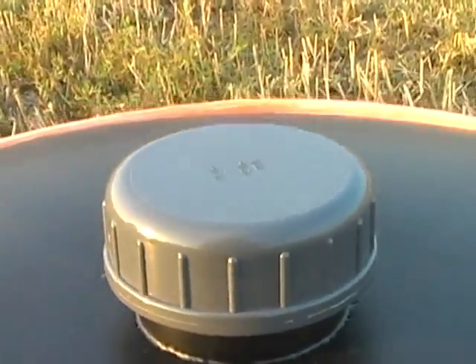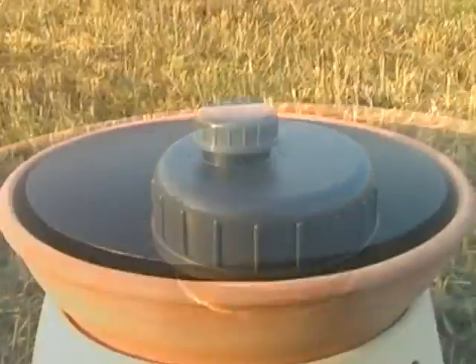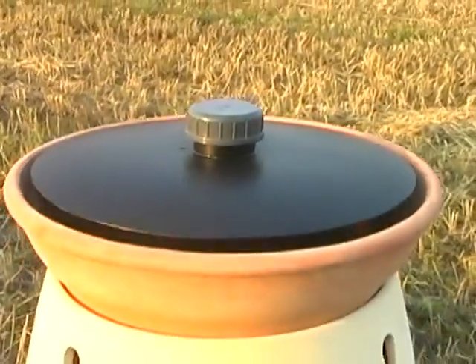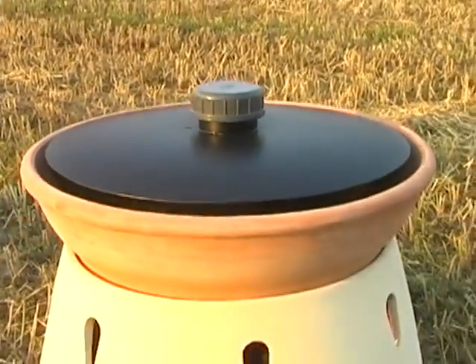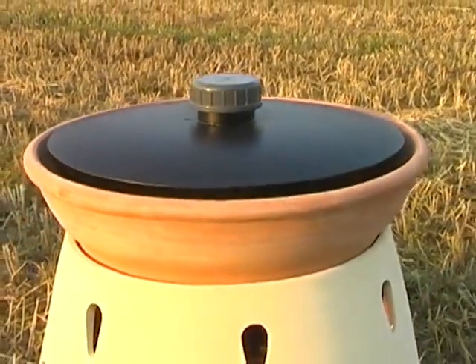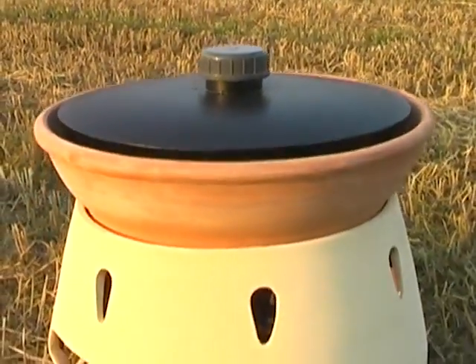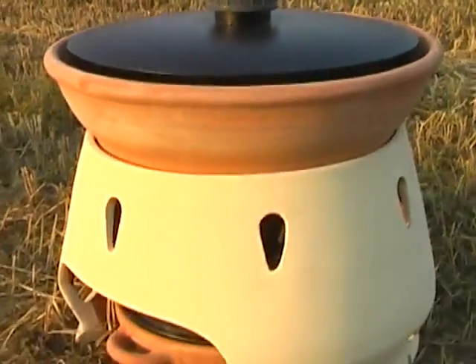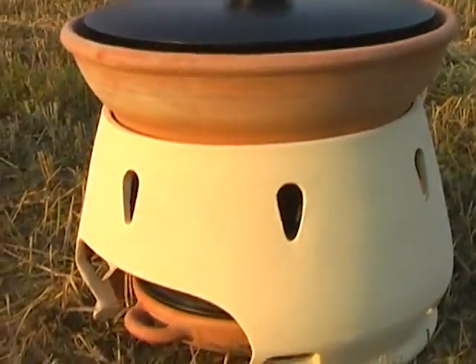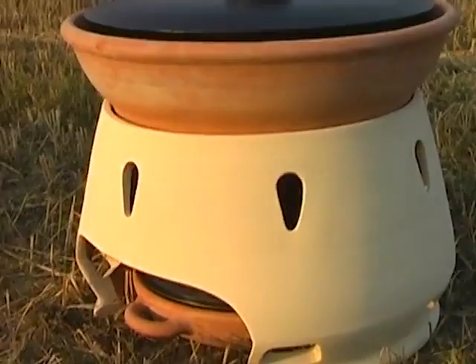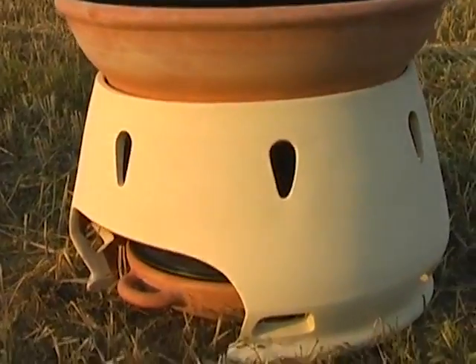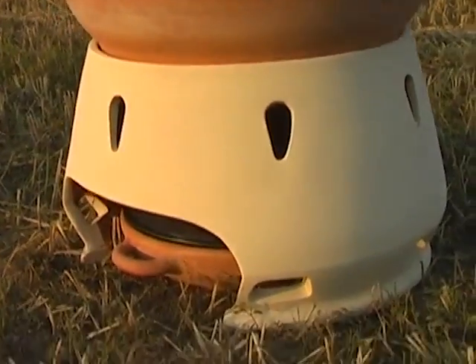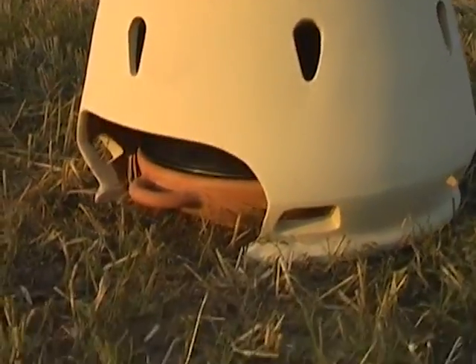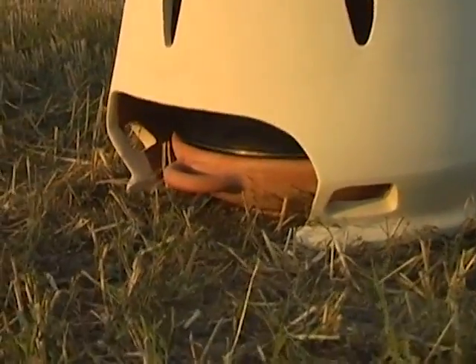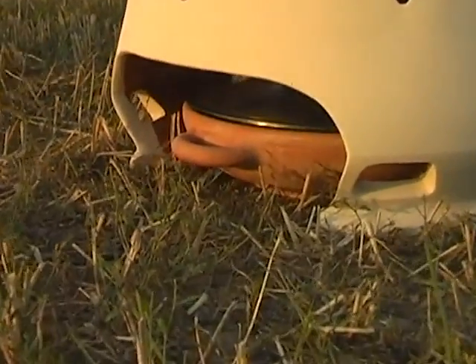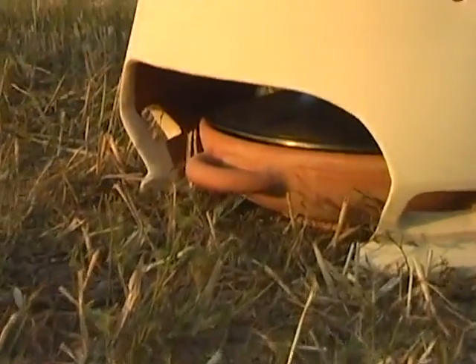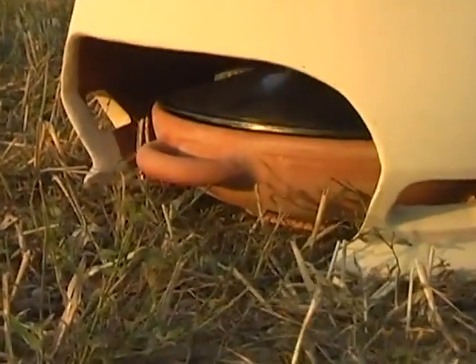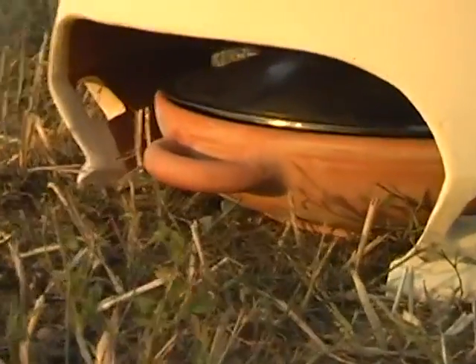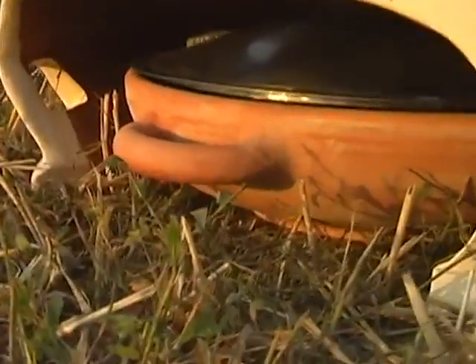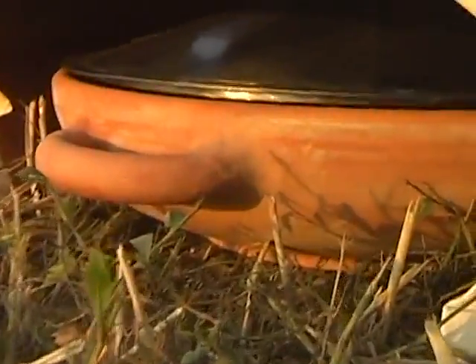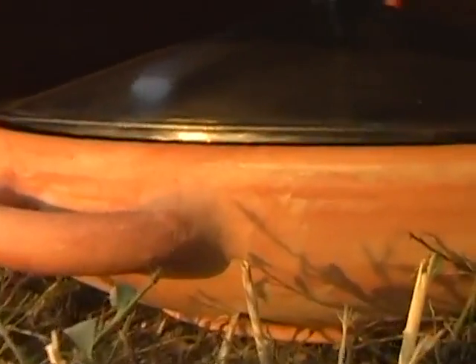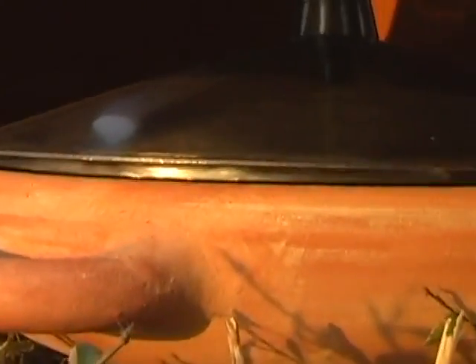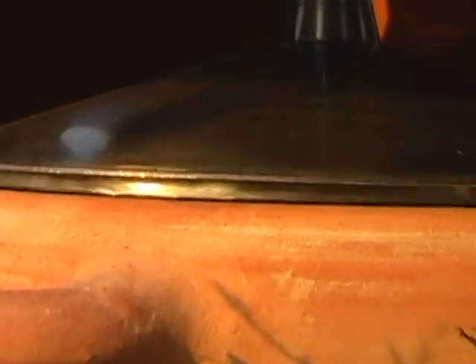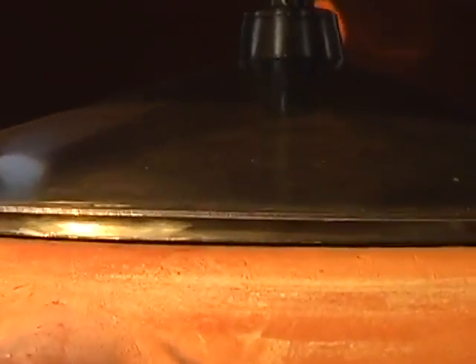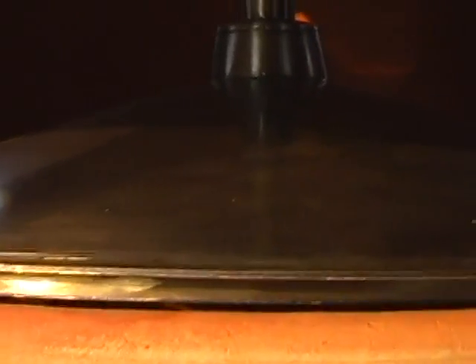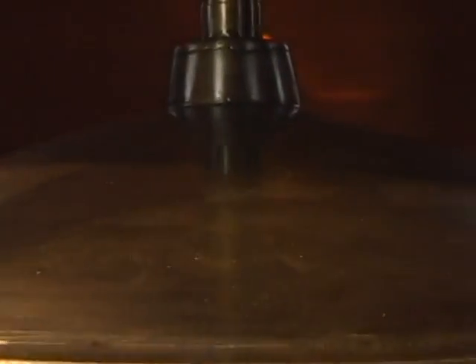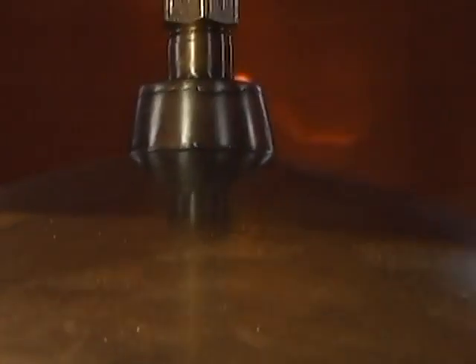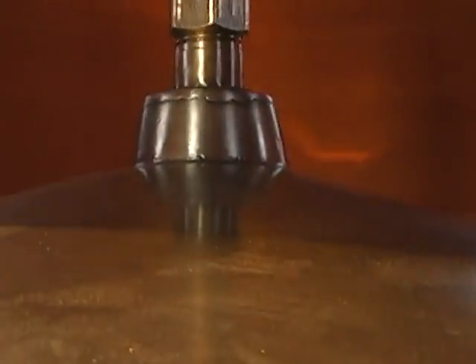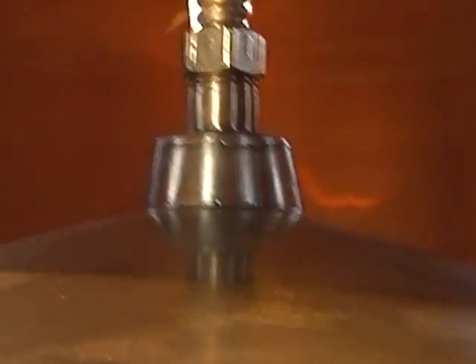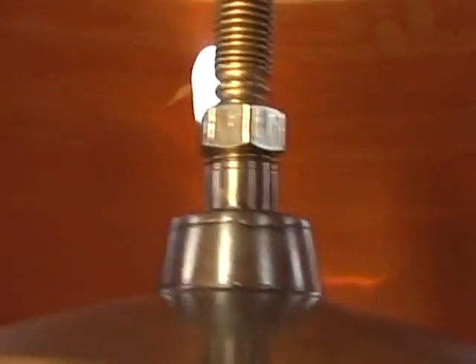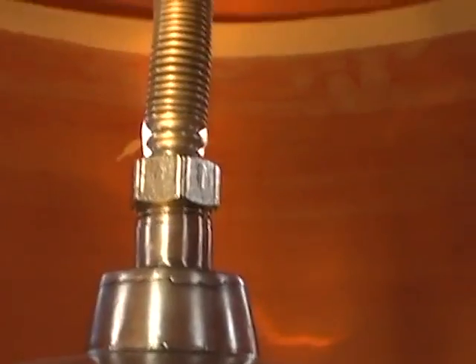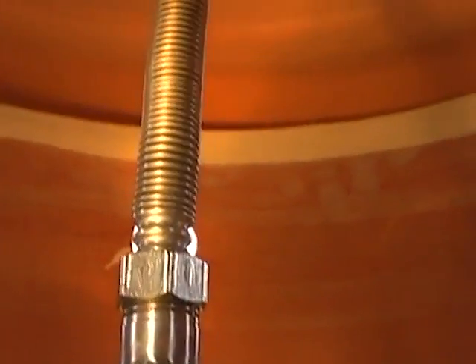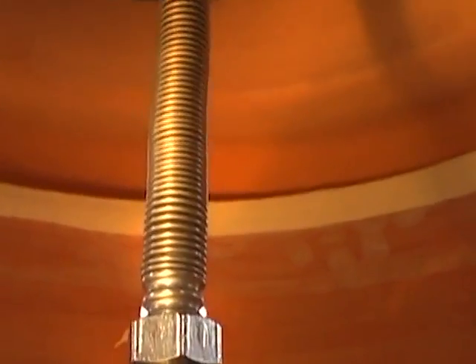What happens now? Quite simple. In the upper boiler the temperature grows and also the pressure. The generated steam is then forced to go down, reaching this metal lid through this connection pipe.